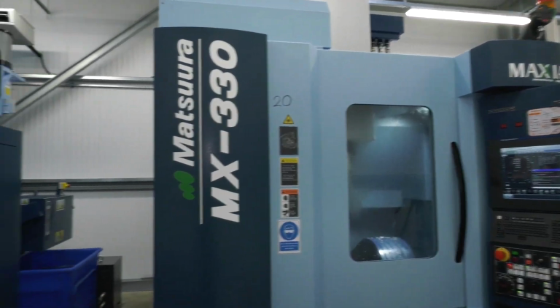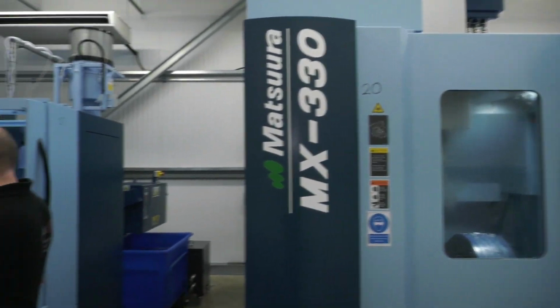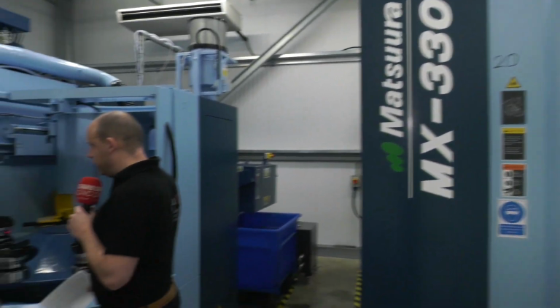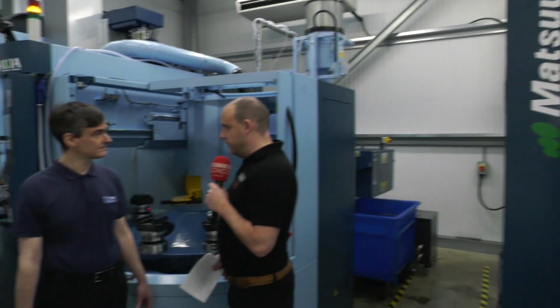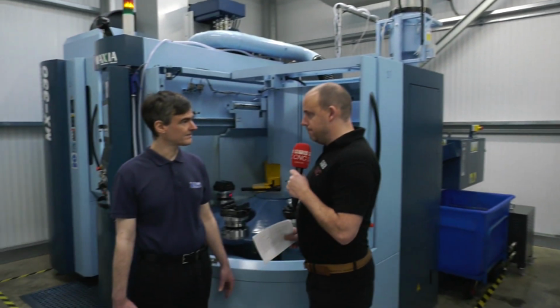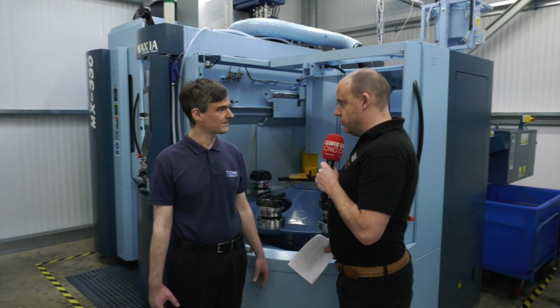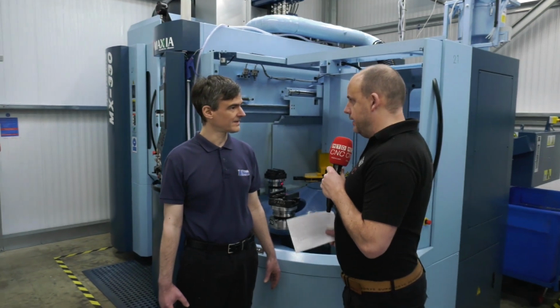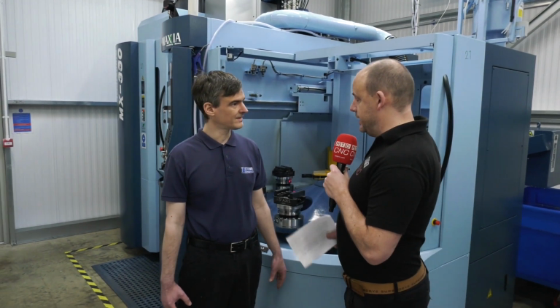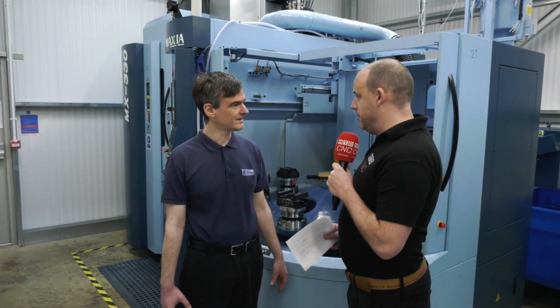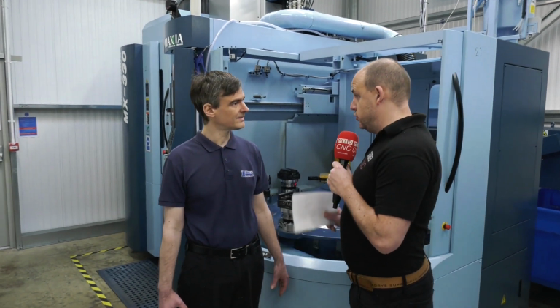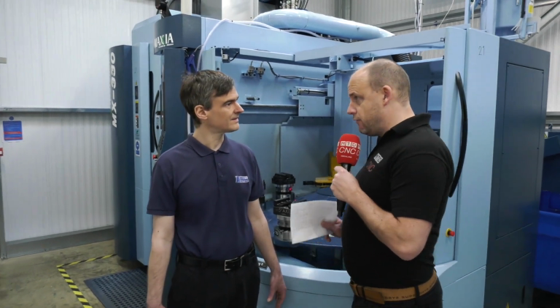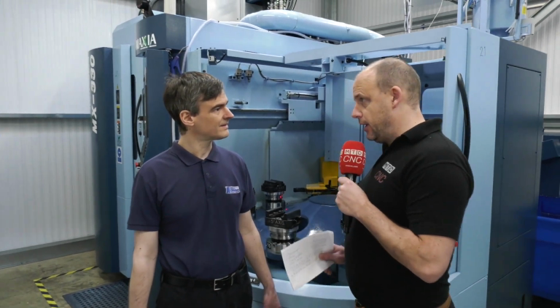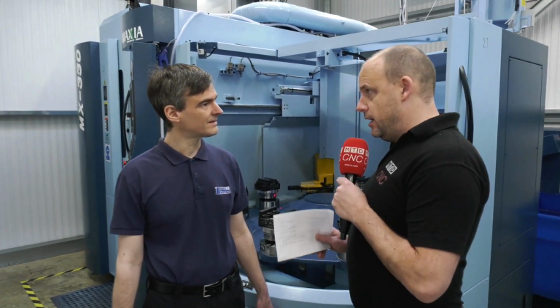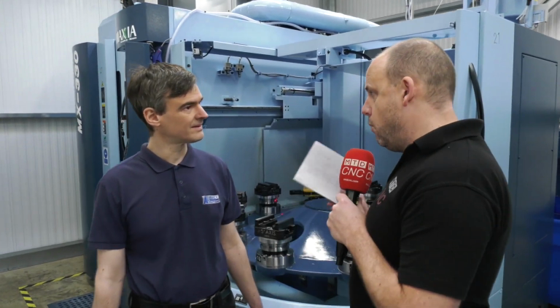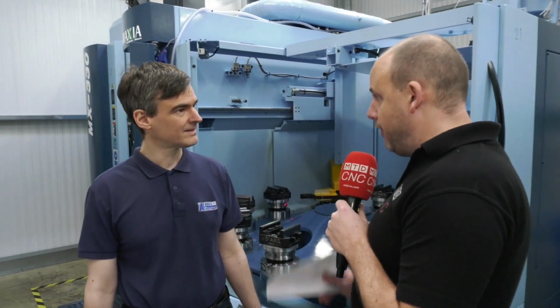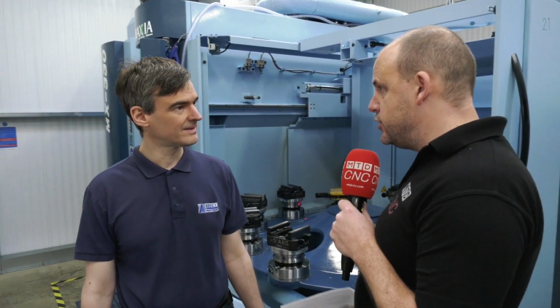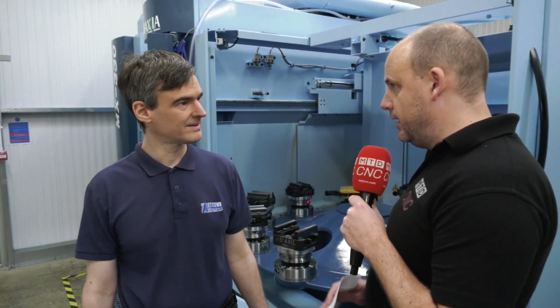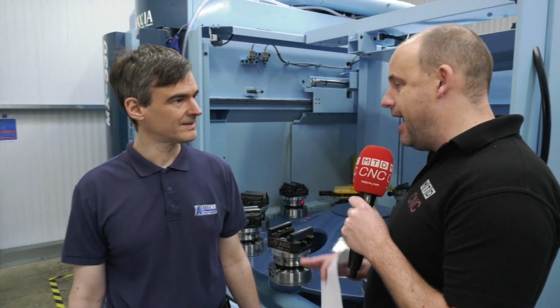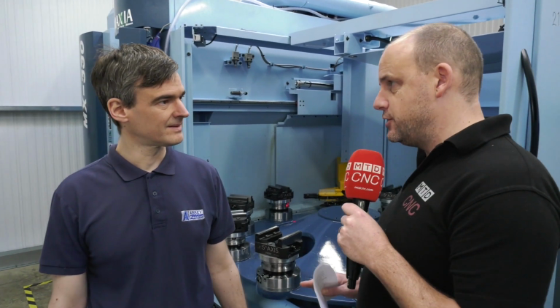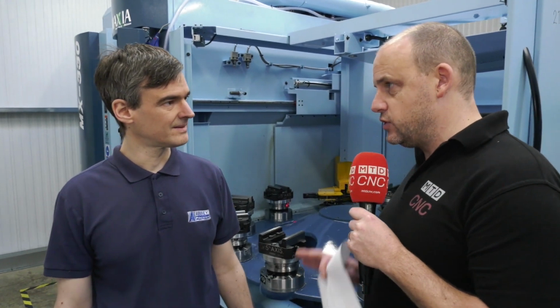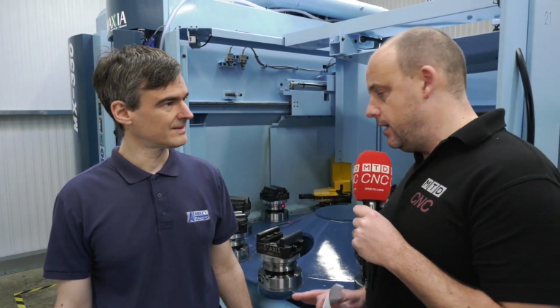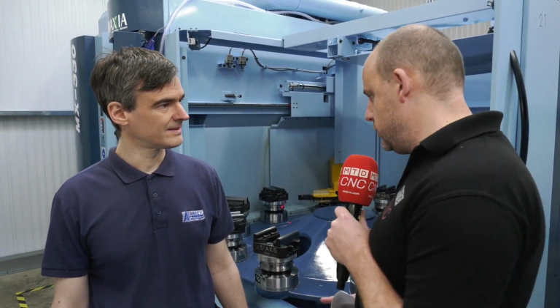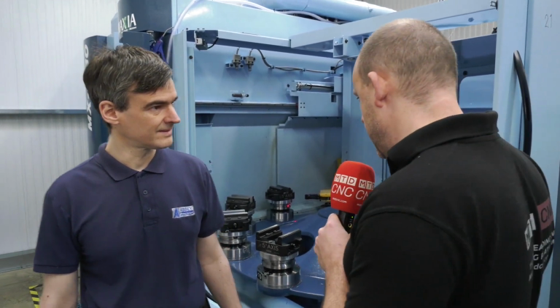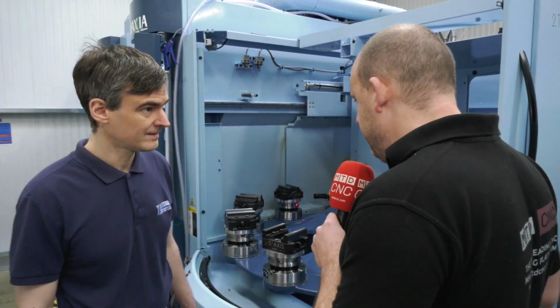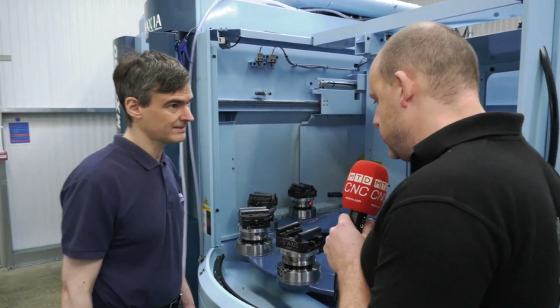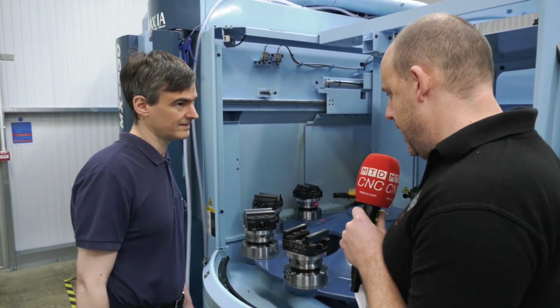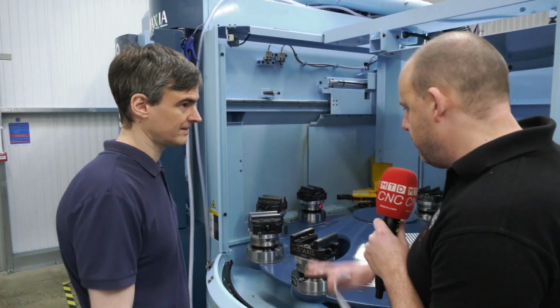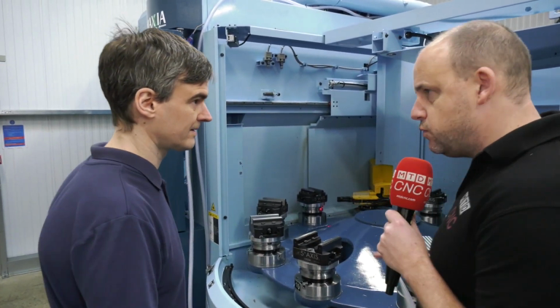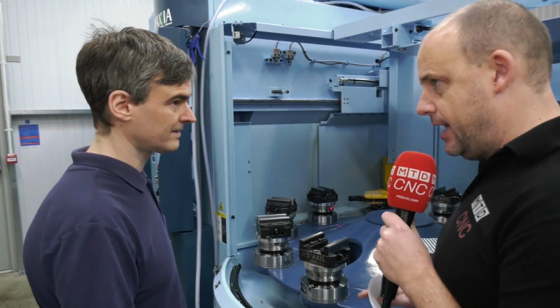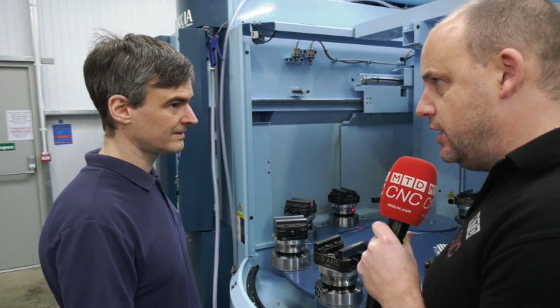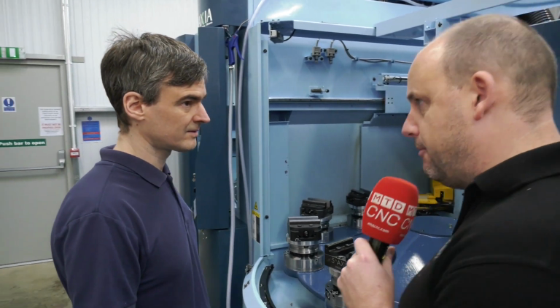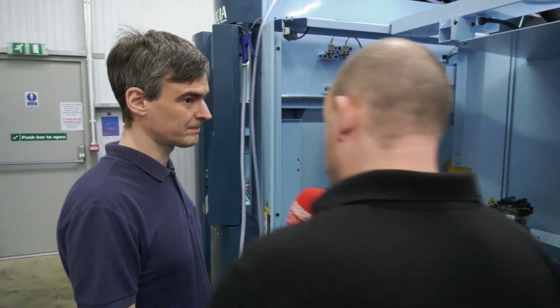Christian, two MX330s from Matsura installed here at Abbey Precision just over a year ago. We're going to walk around the whole machine and talk about every aspect. We'll start here with the automation — how much better is it and how does all this work? Can you give us a brief insight?